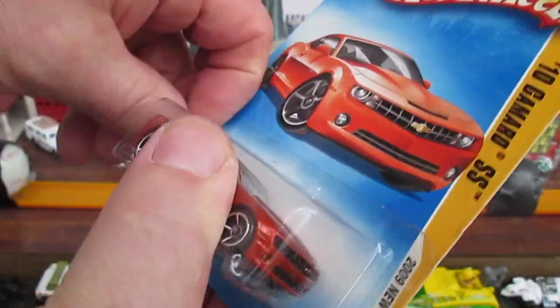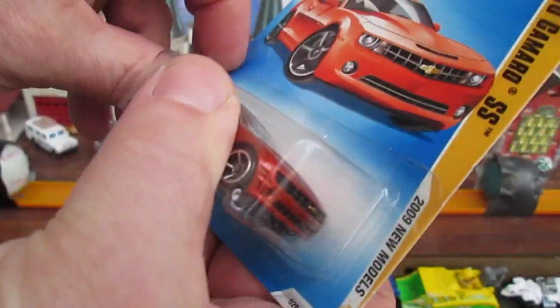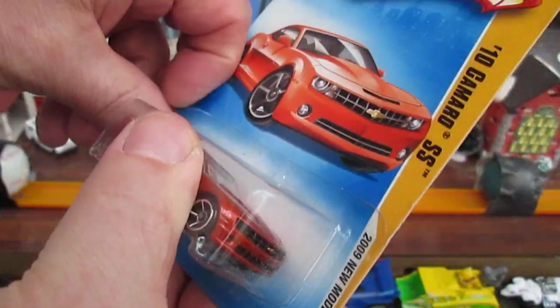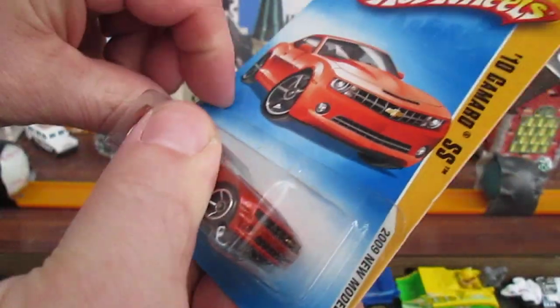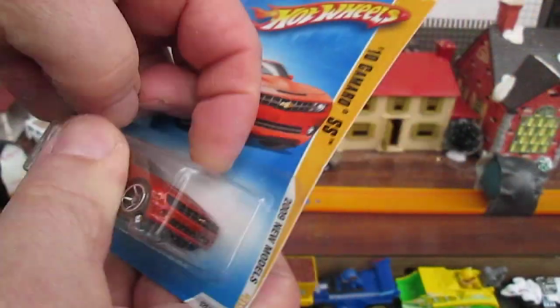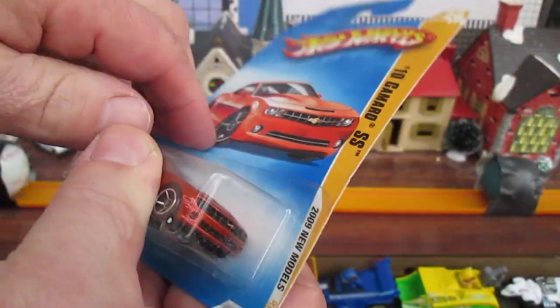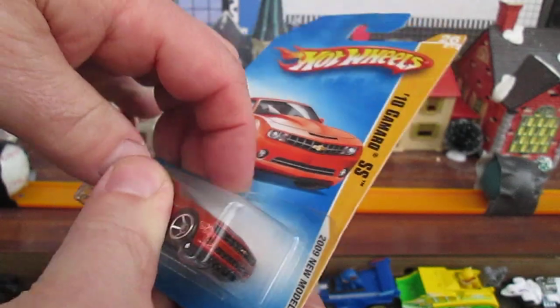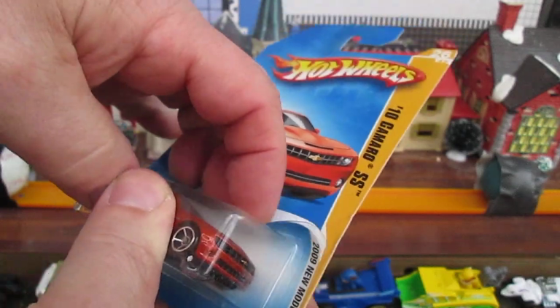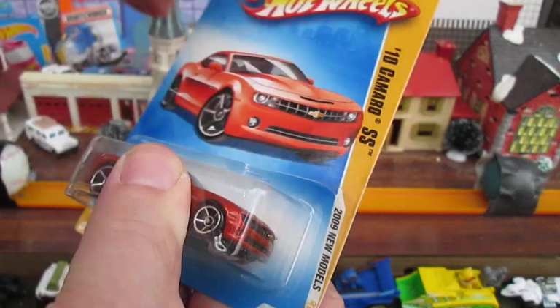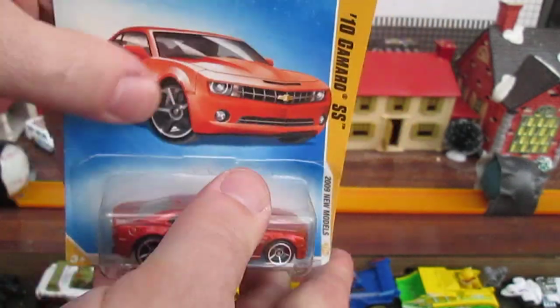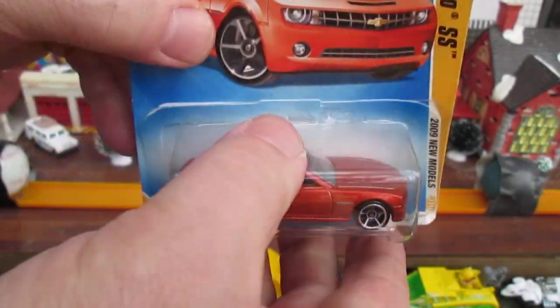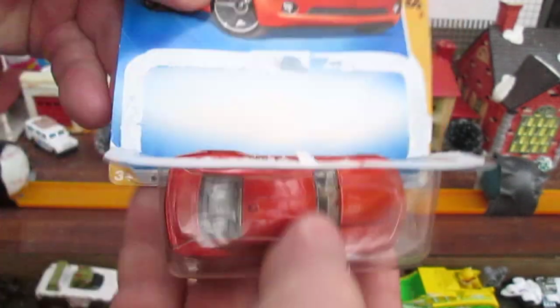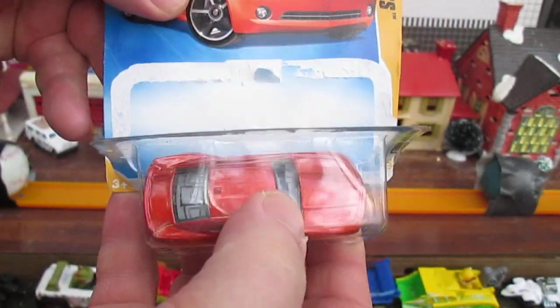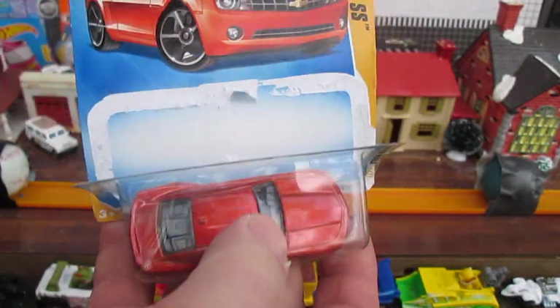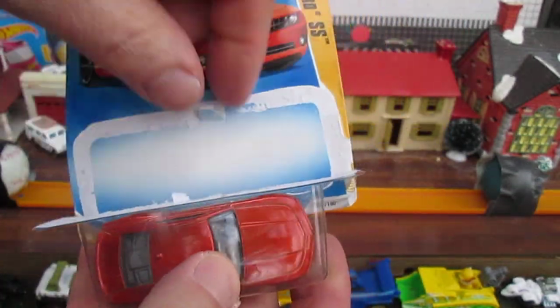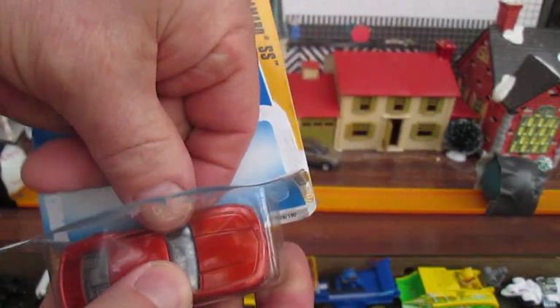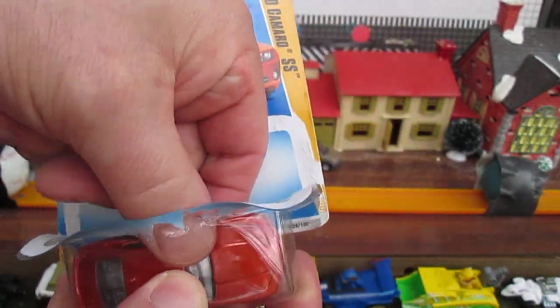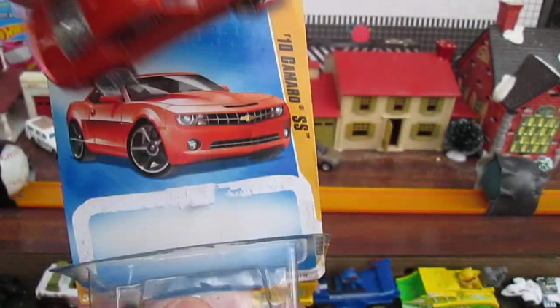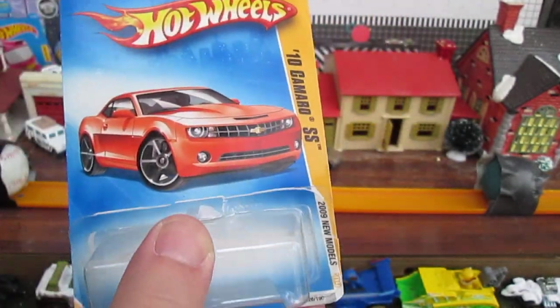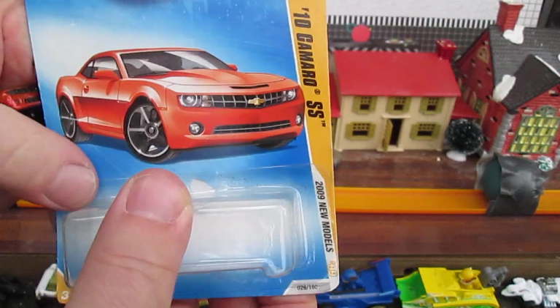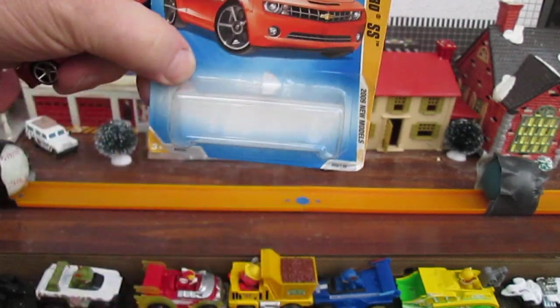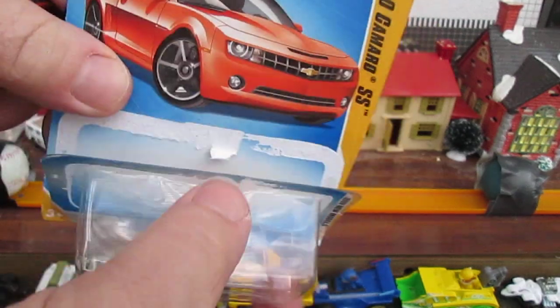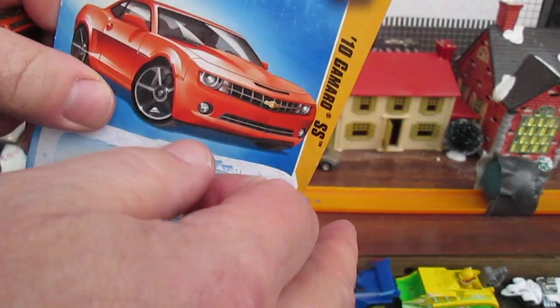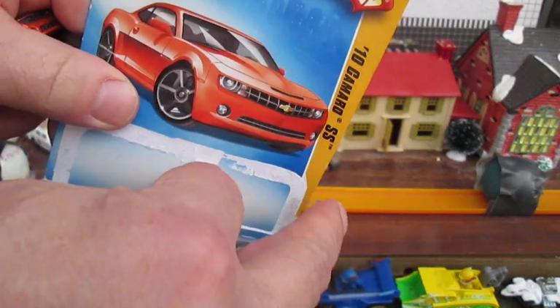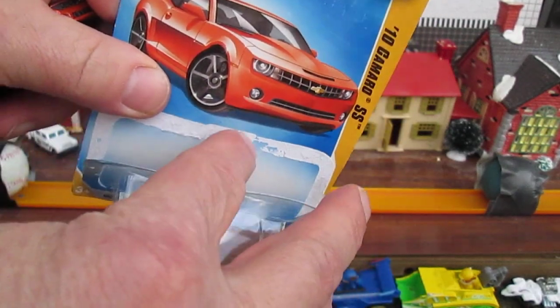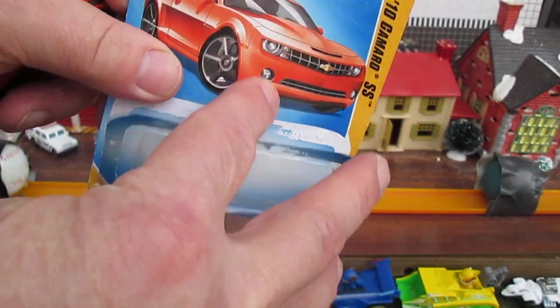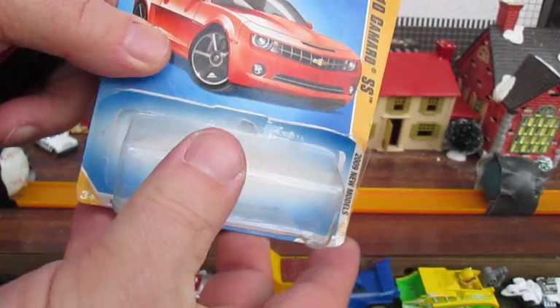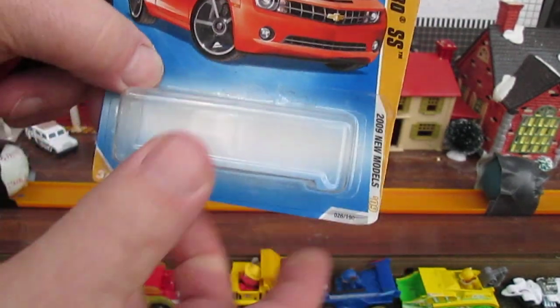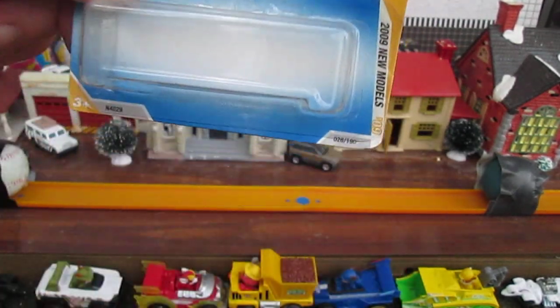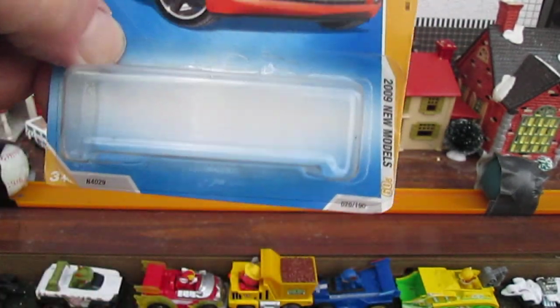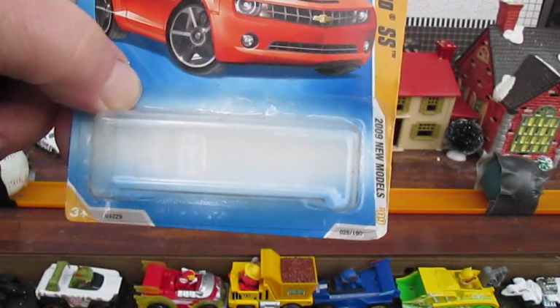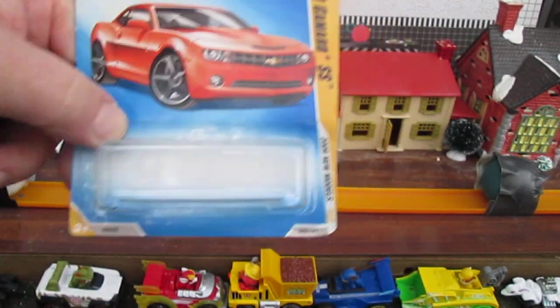Let's see if we can get a good pop out of this one. Nice start and then — nice easy pop. Near perfect open.